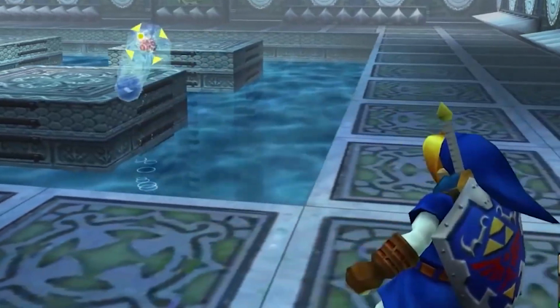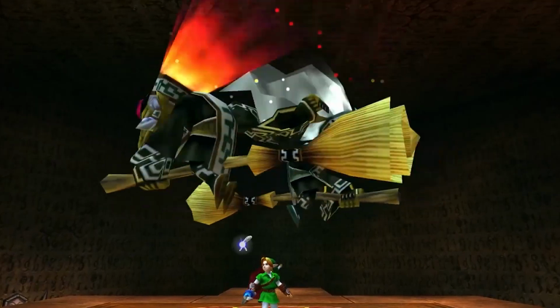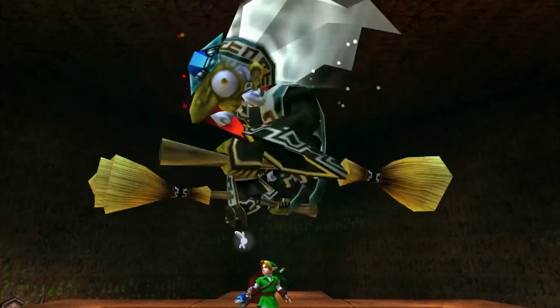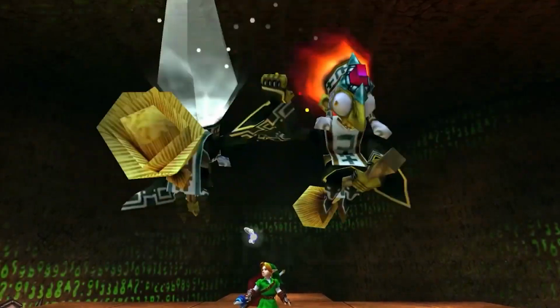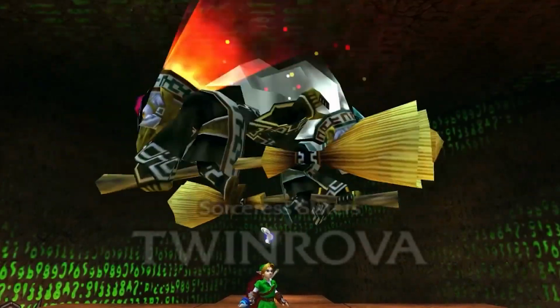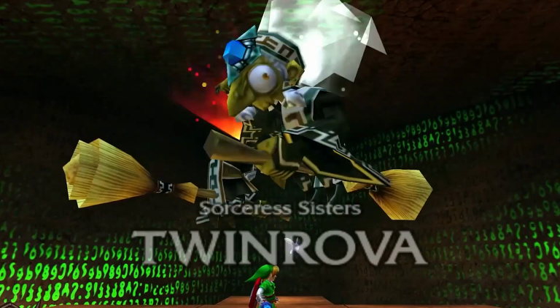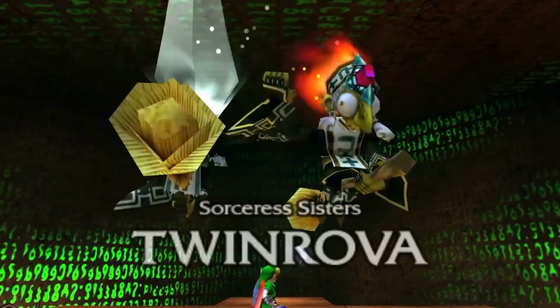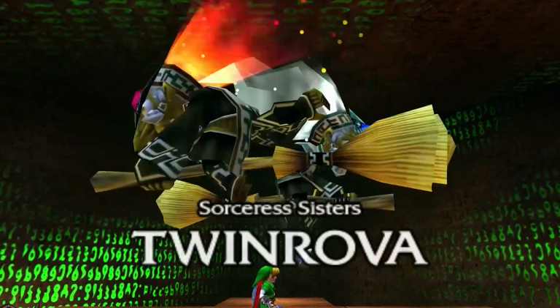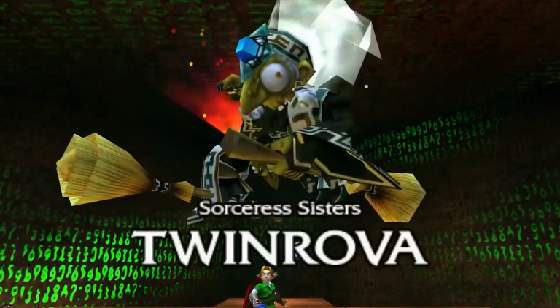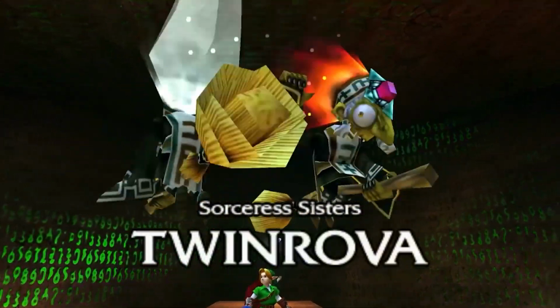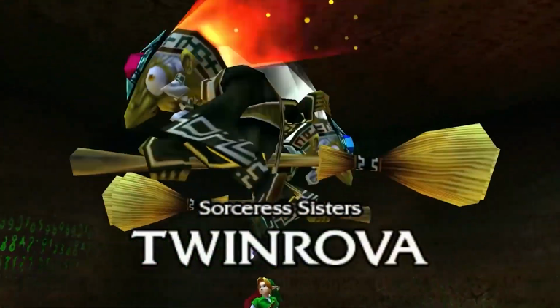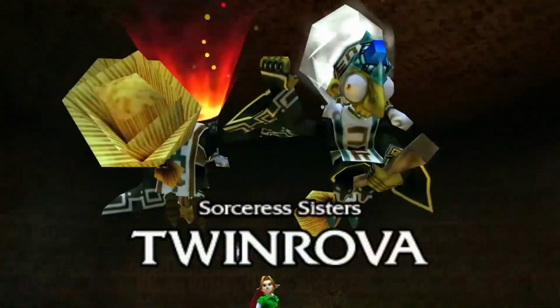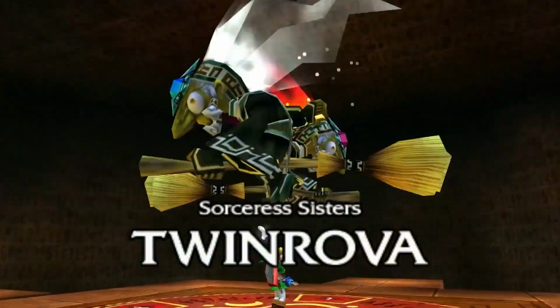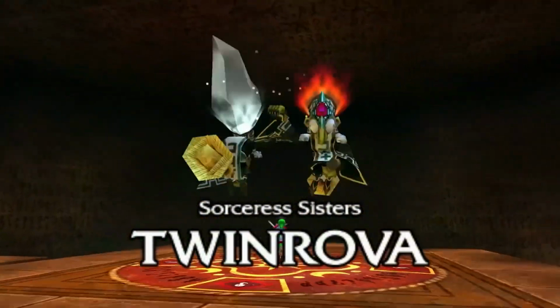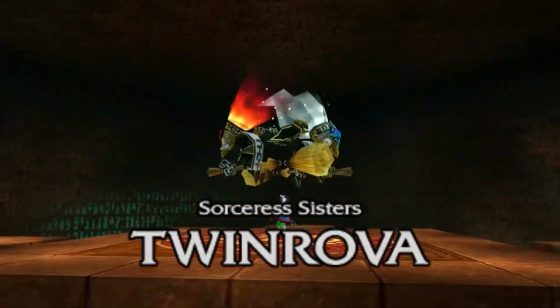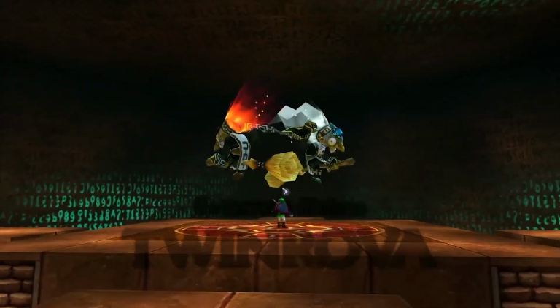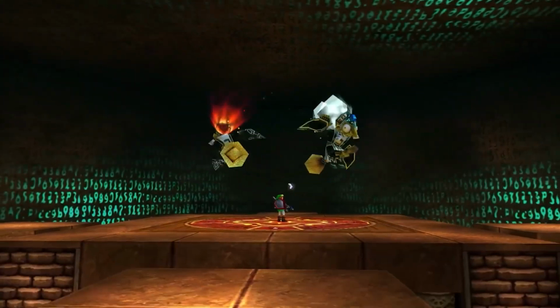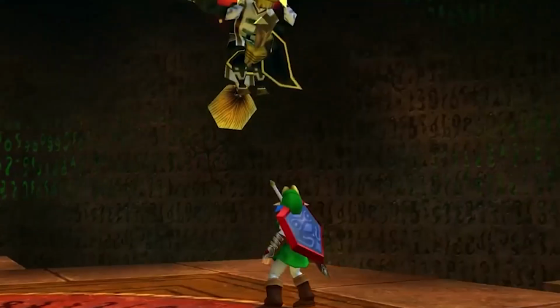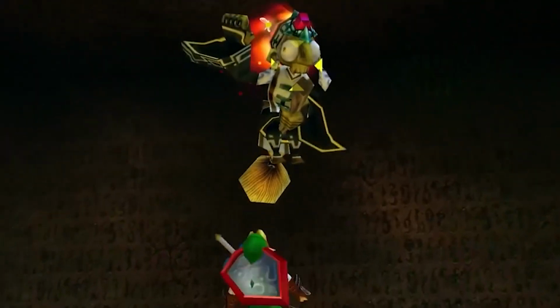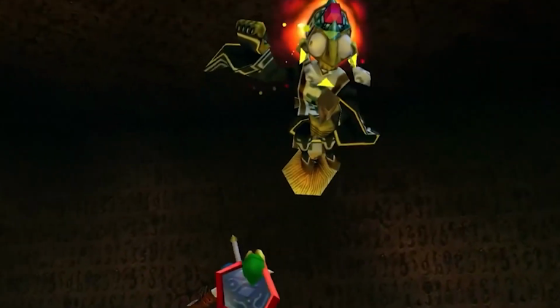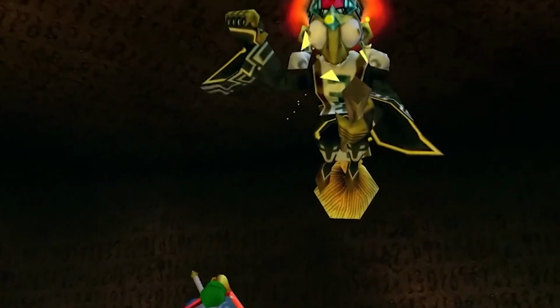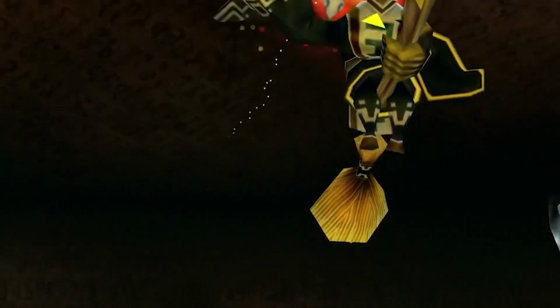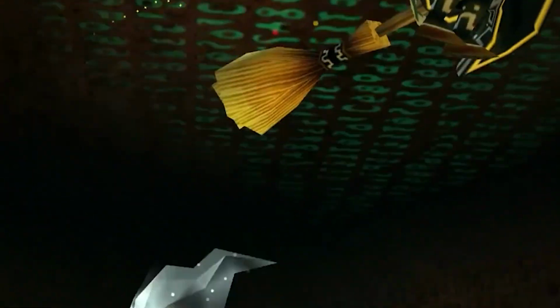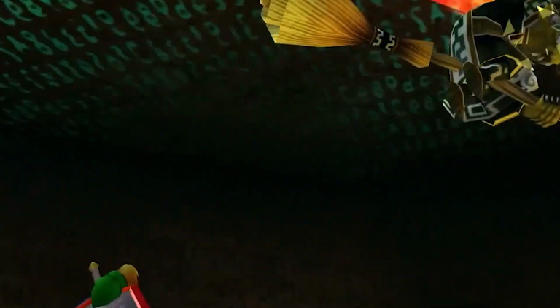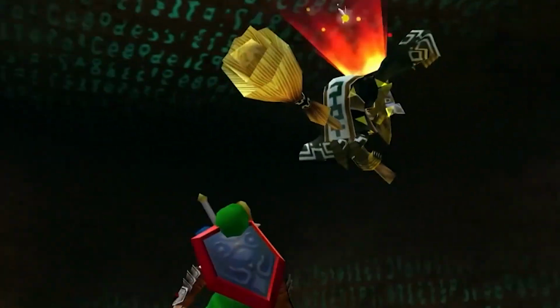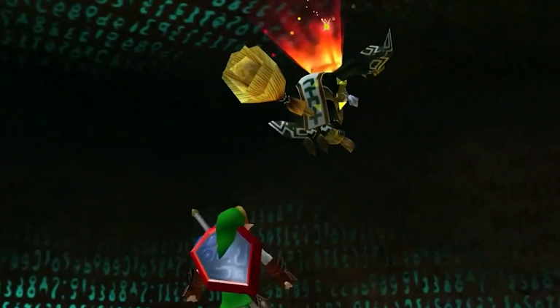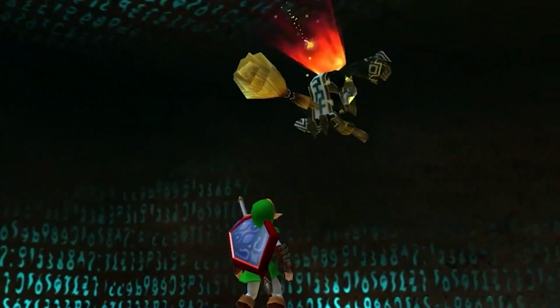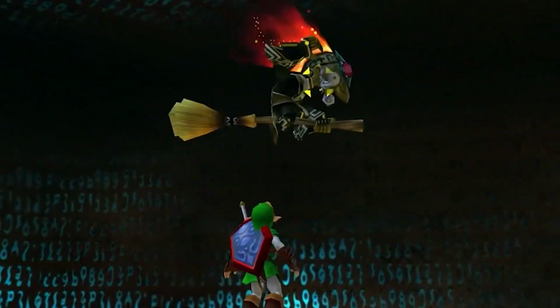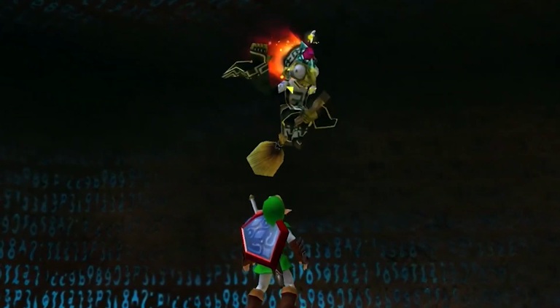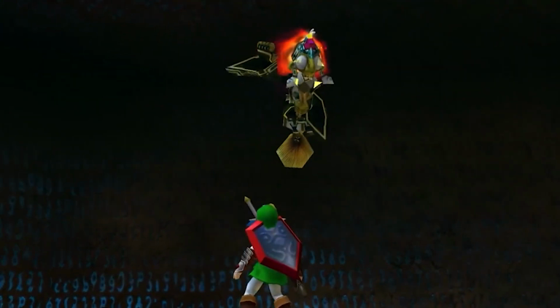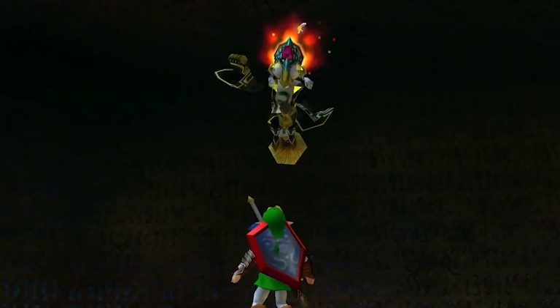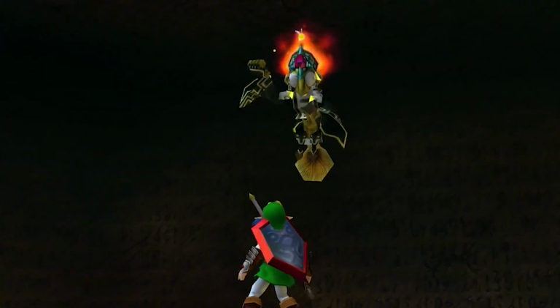Number 2: The Sorceress Sisters, Twinrova, in the Spirit Temple. Now we're talking — a fight with great build-up, a clever gameplay mechanic, a multi-form boss, and a very humorous conclusion.